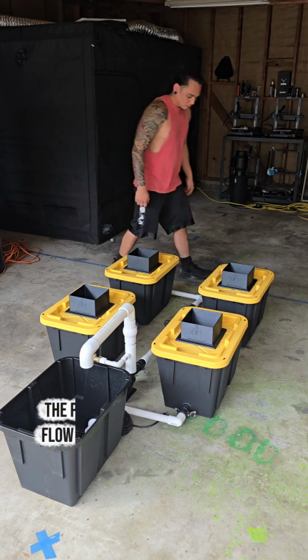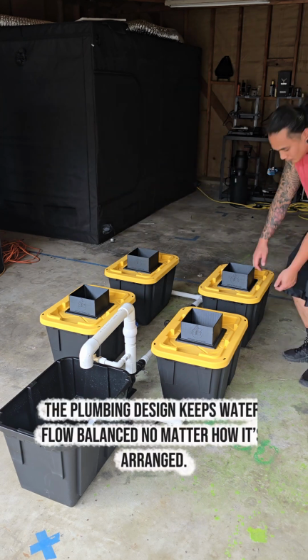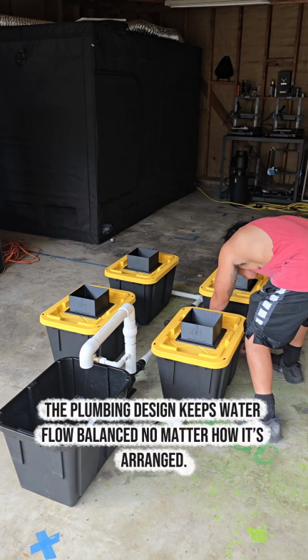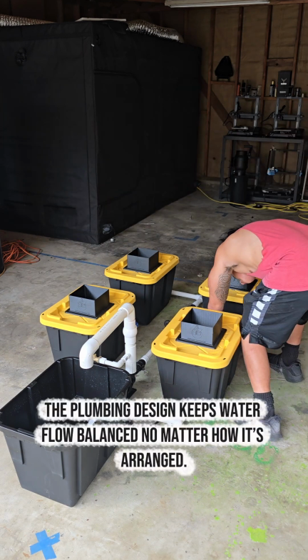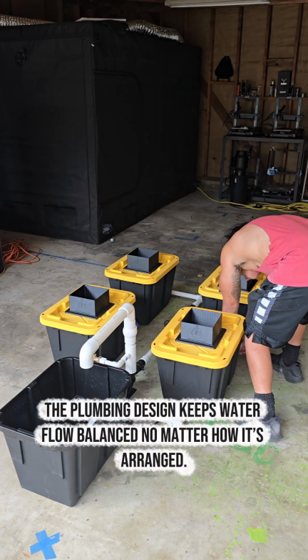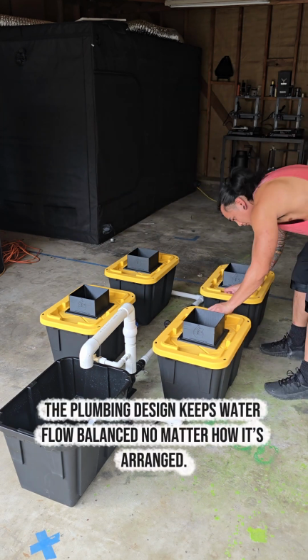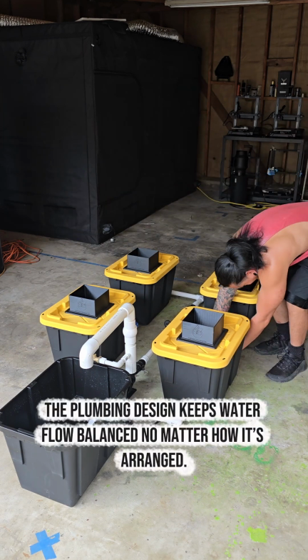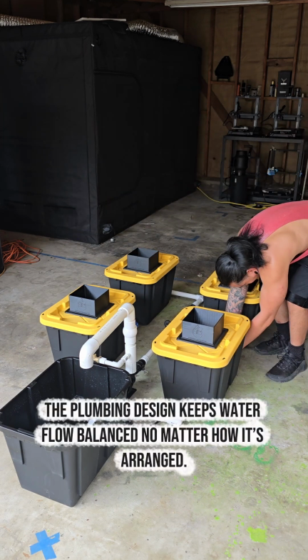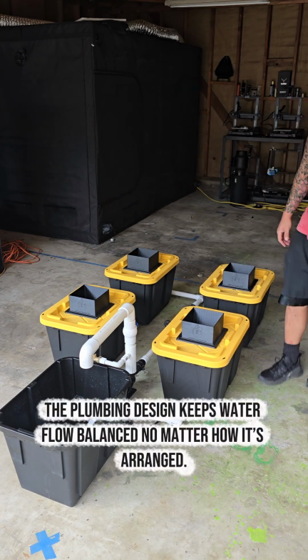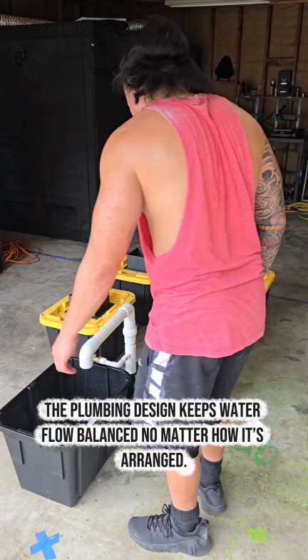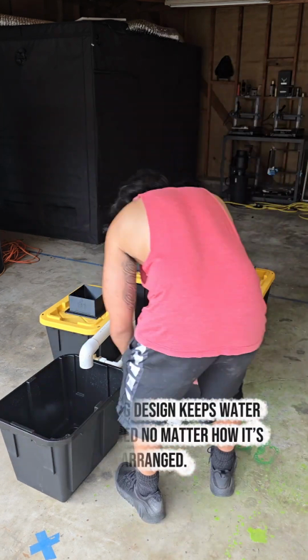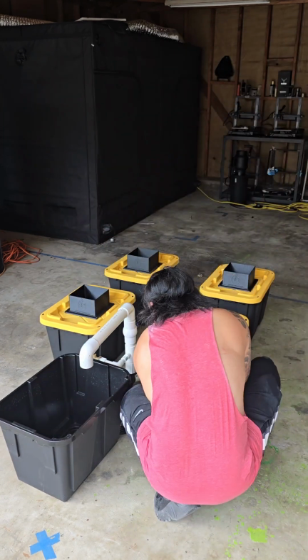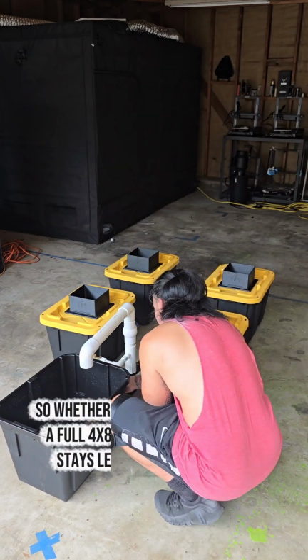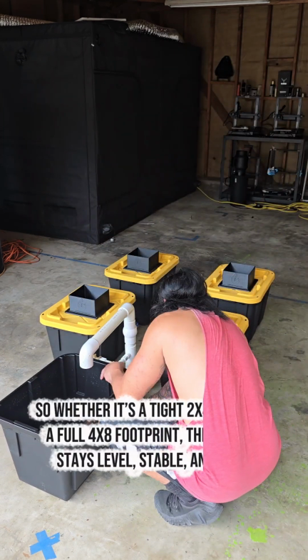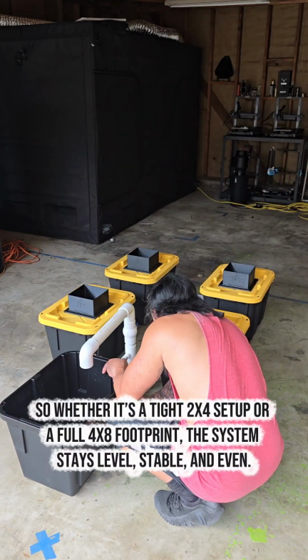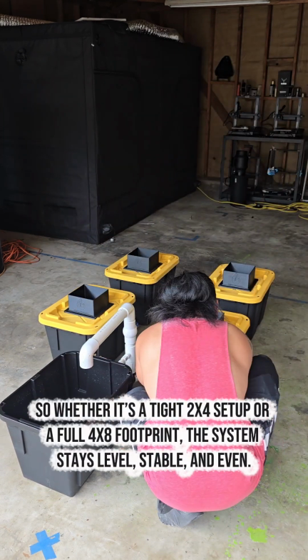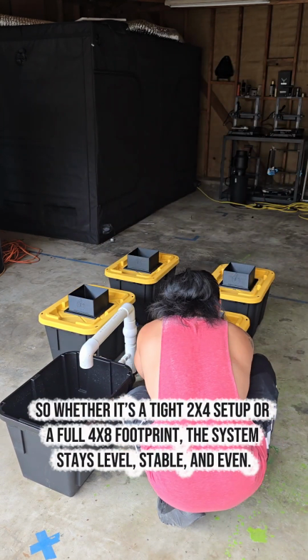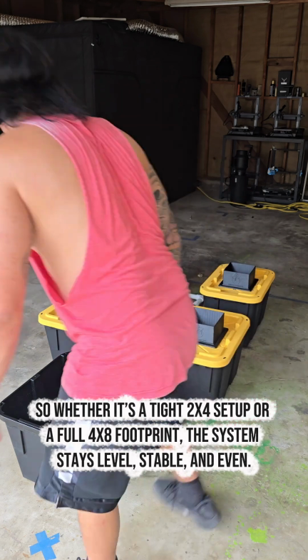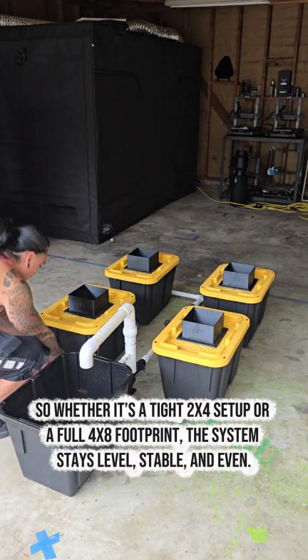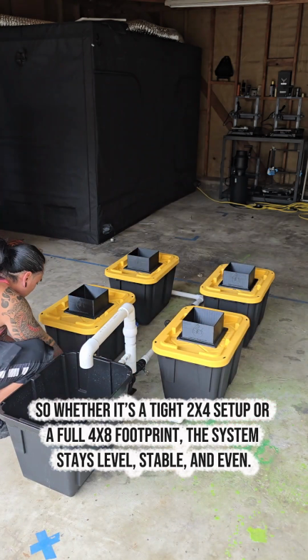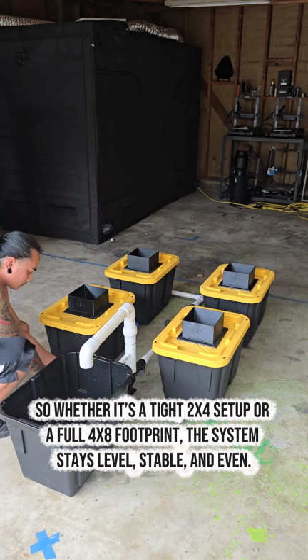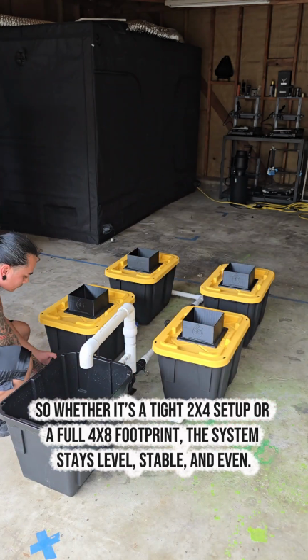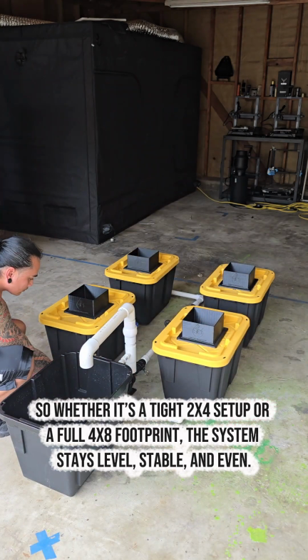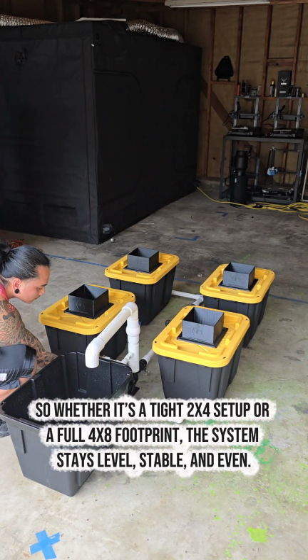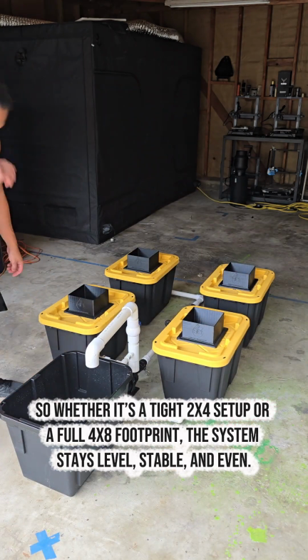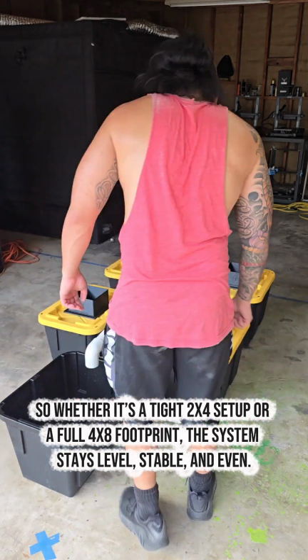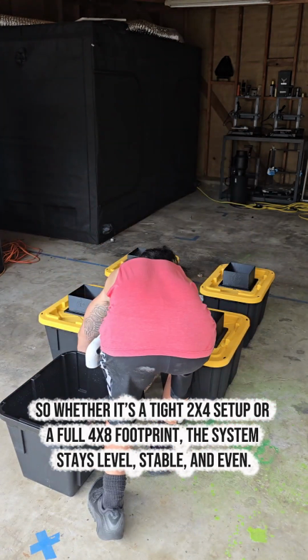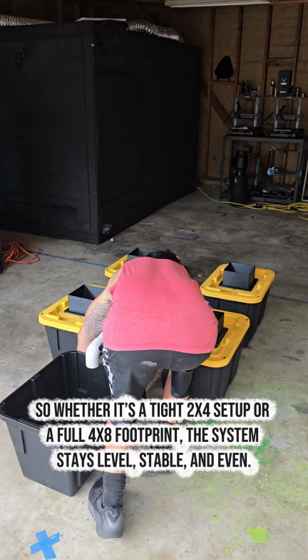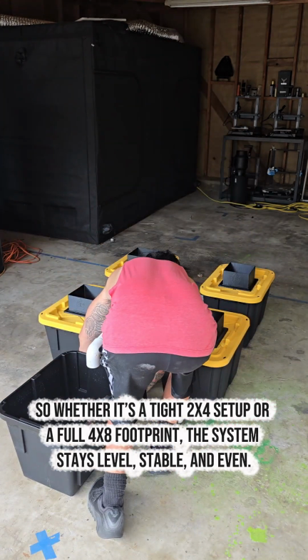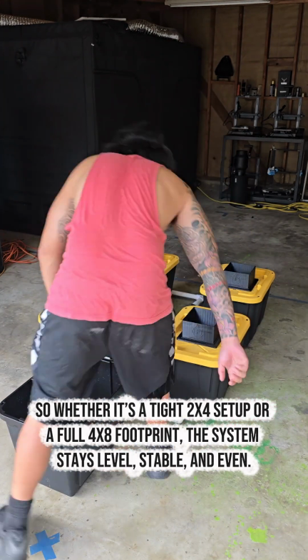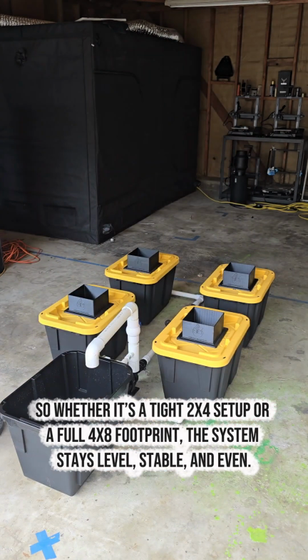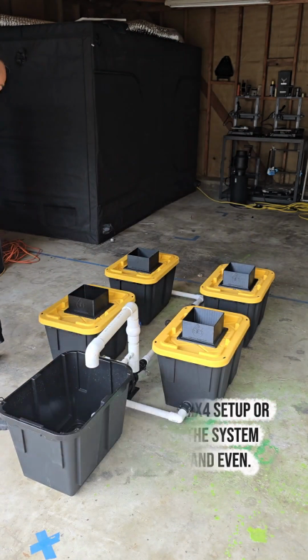The plumbing design keeps water flow balanced no matter how it's arranged. So whether it's a tight 2x4 setup or a full 4x8 footprint, the system stays level, stable, and even.